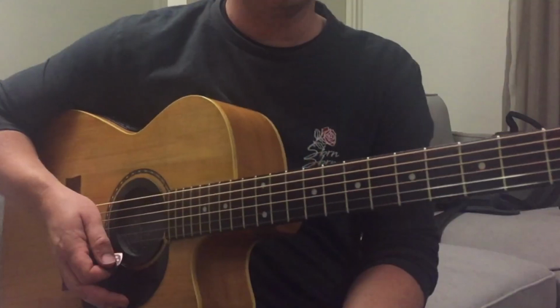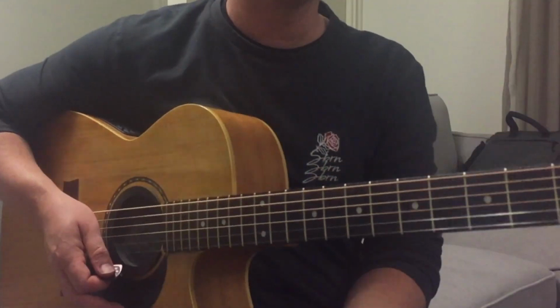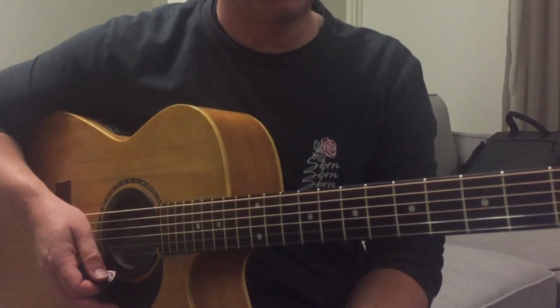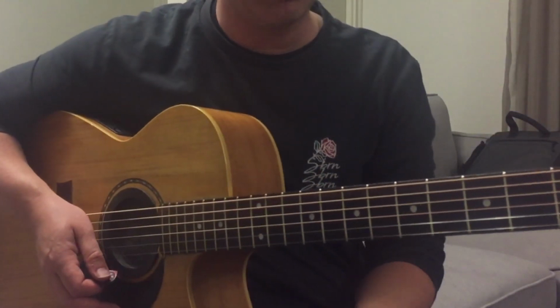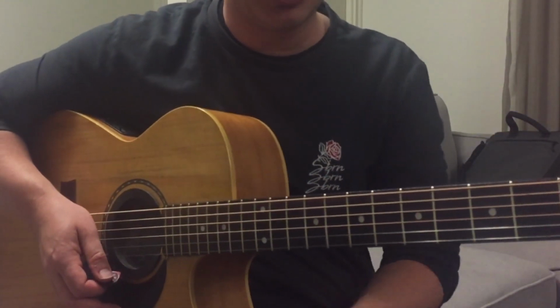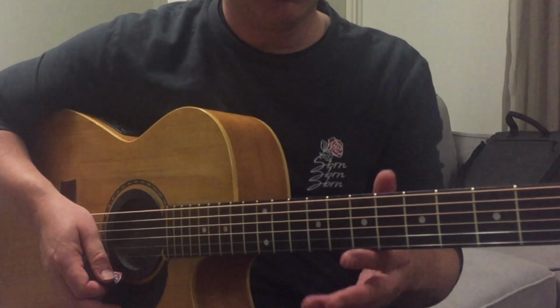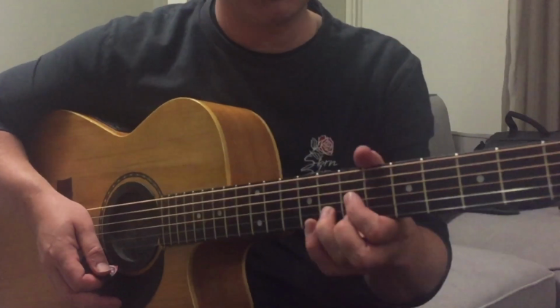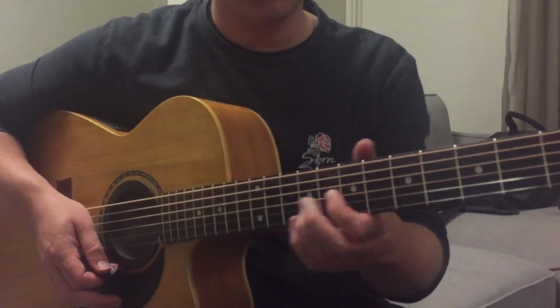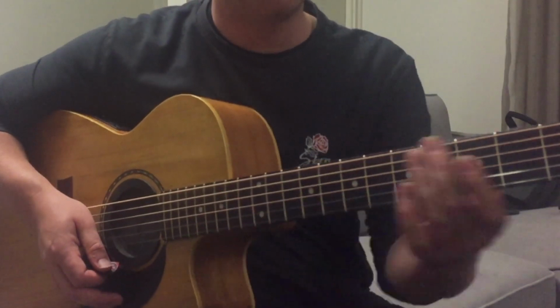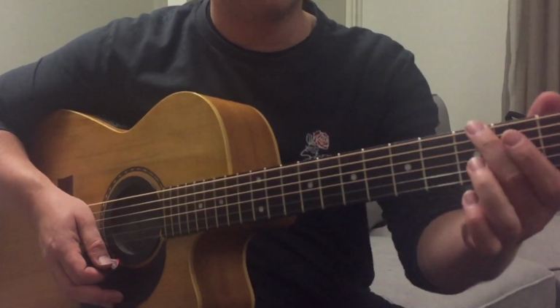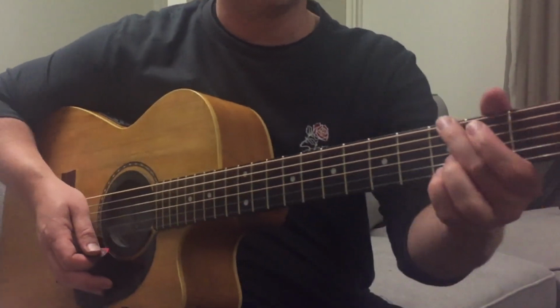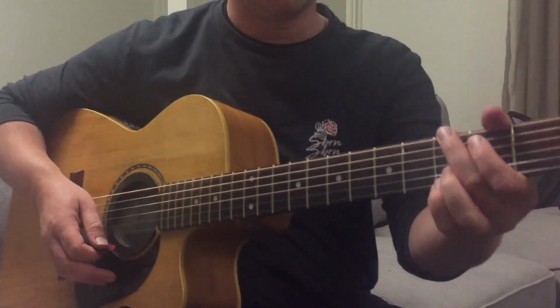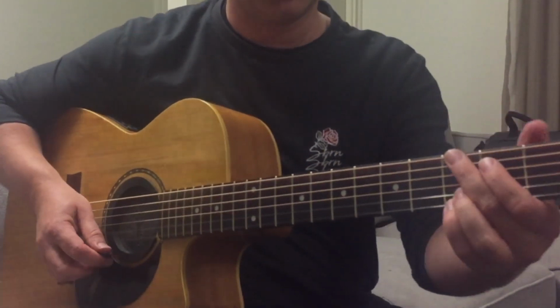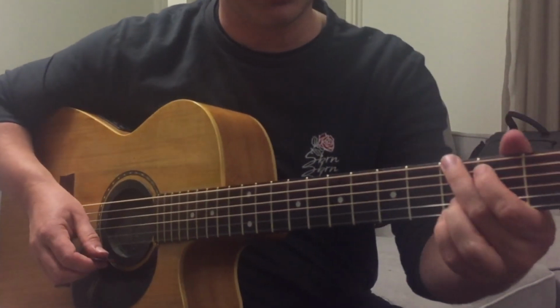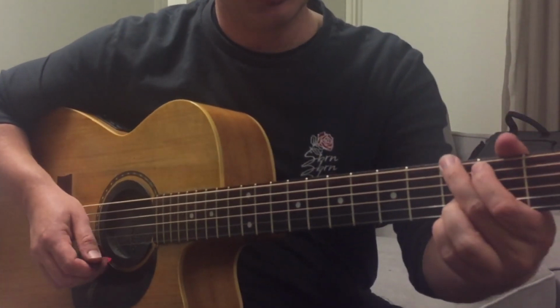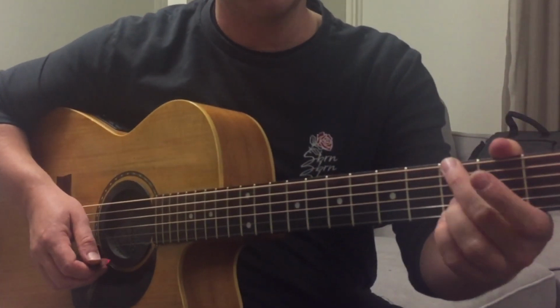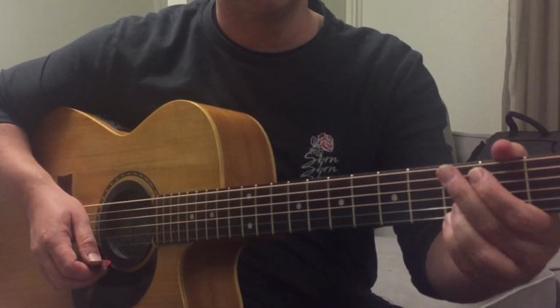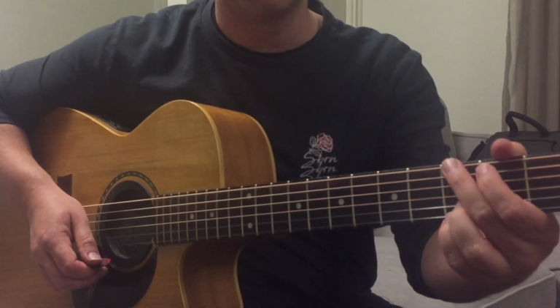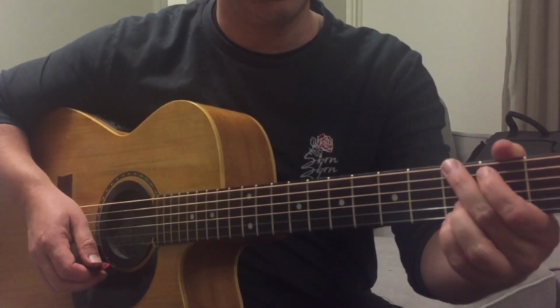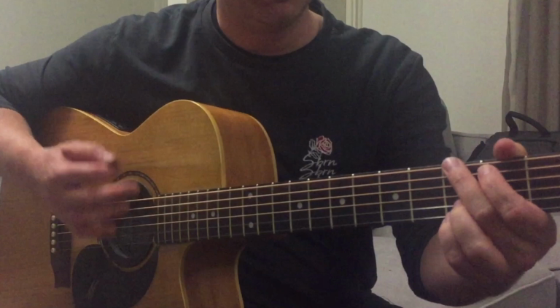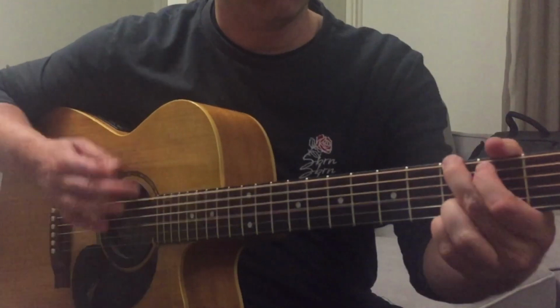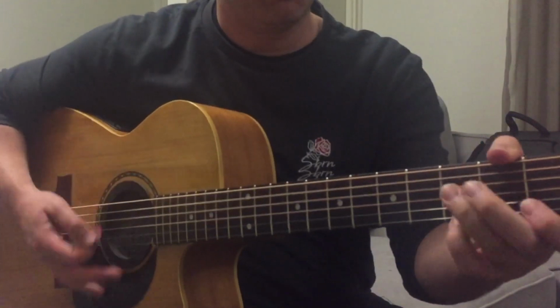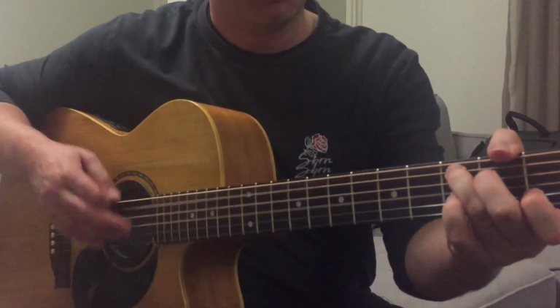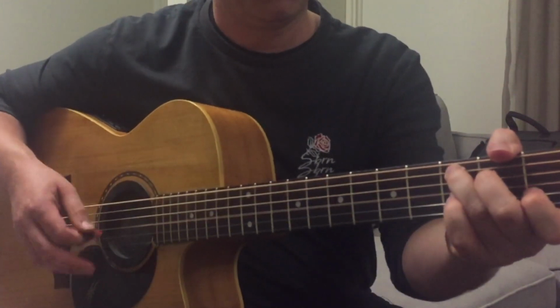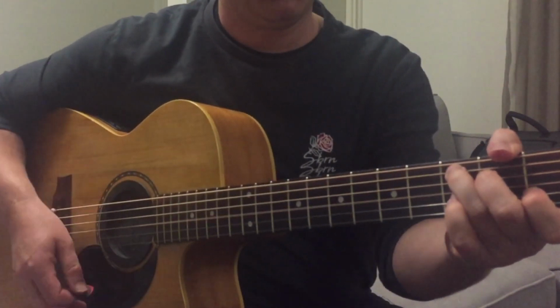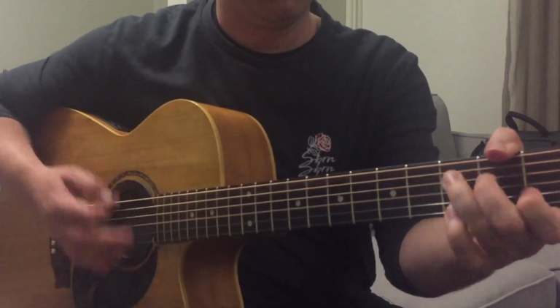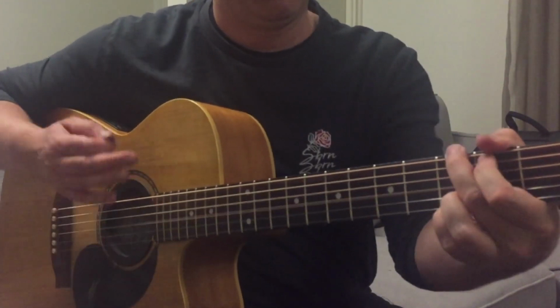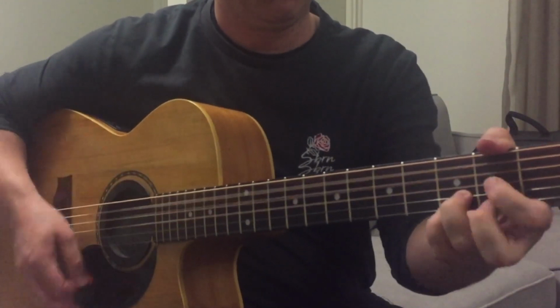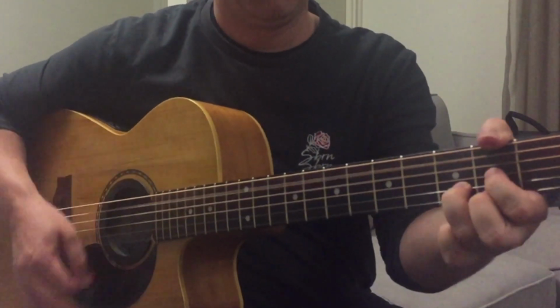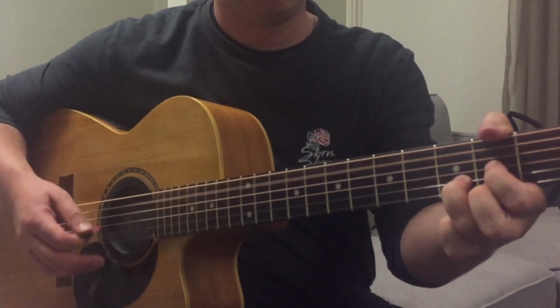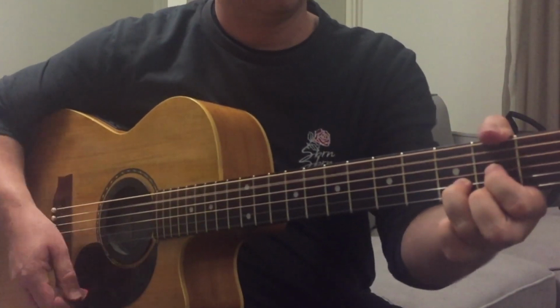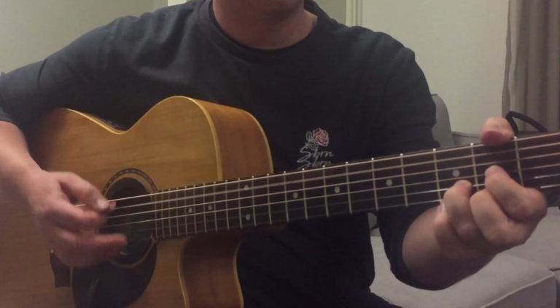Then we go into this strumming, which repeats those chords, but down here as open chords. So it's like this: G, D, G, and C.